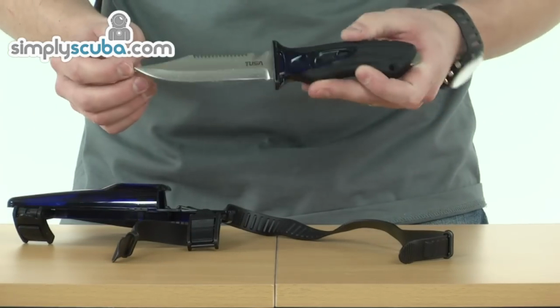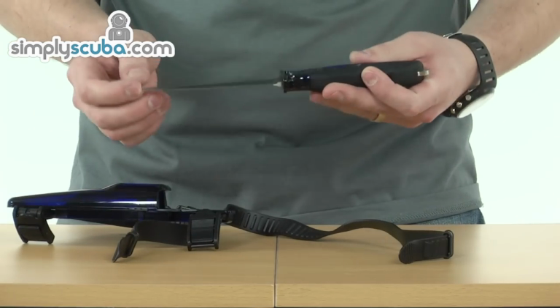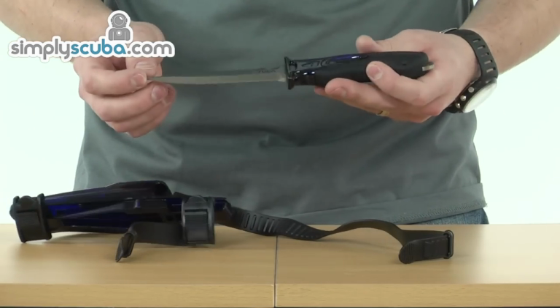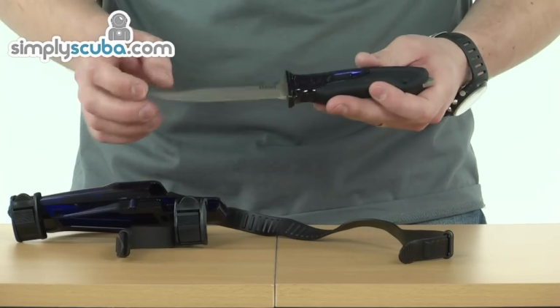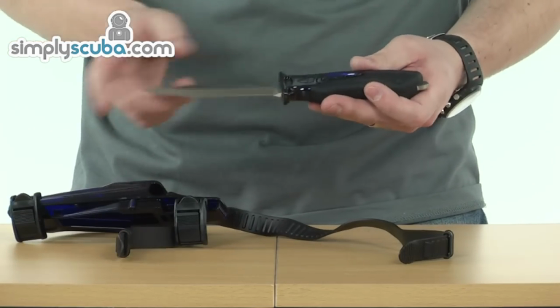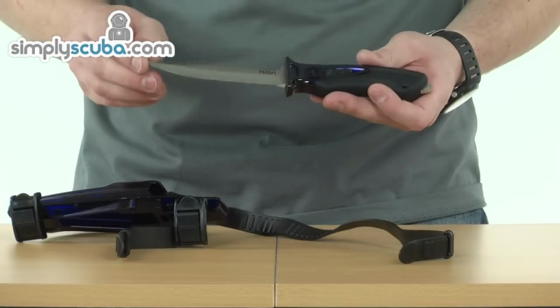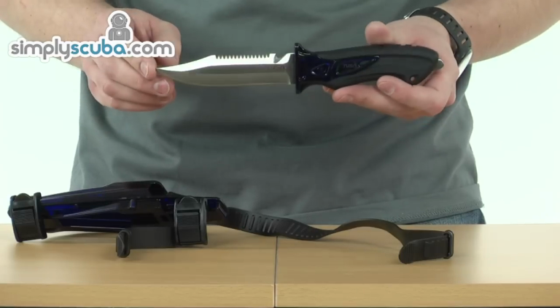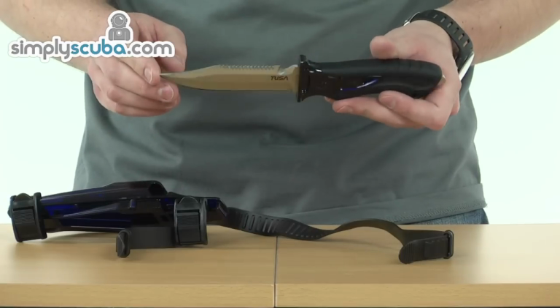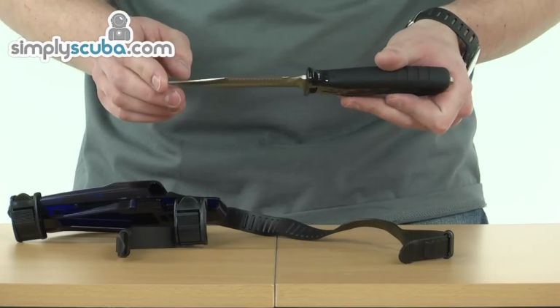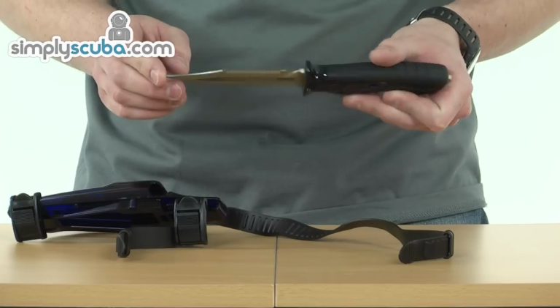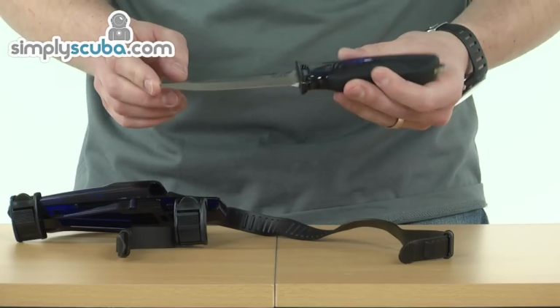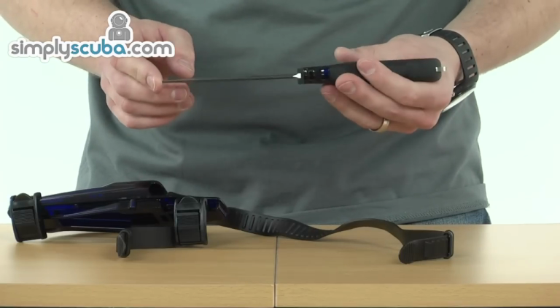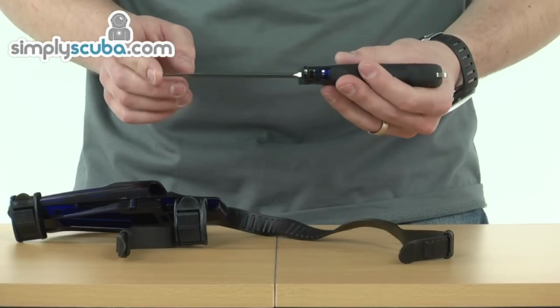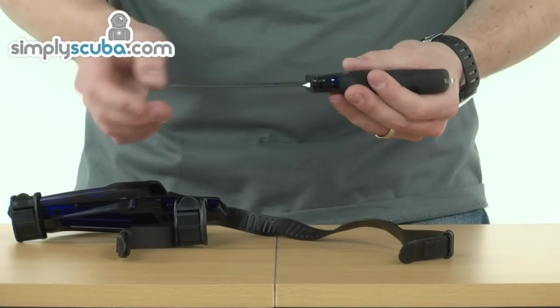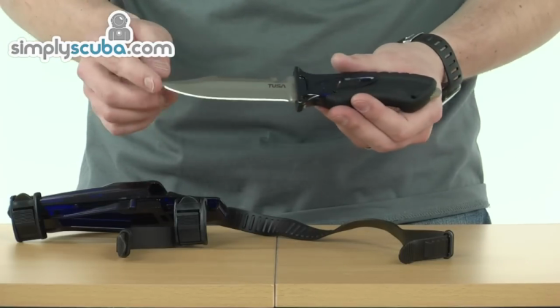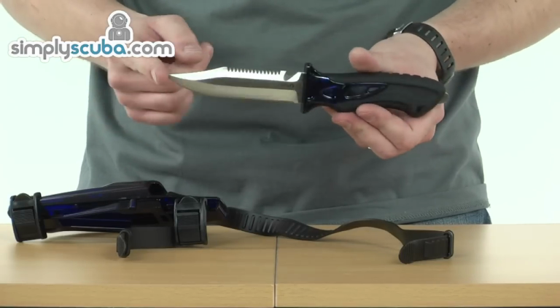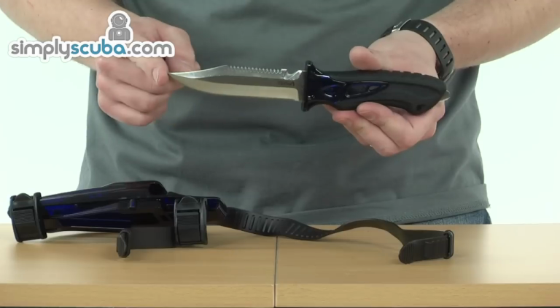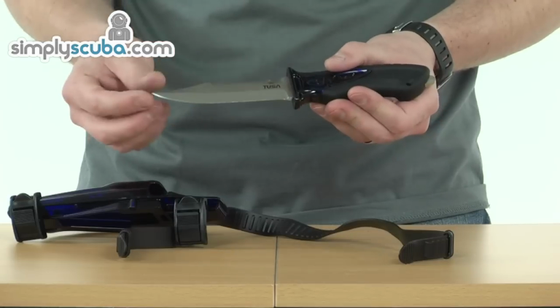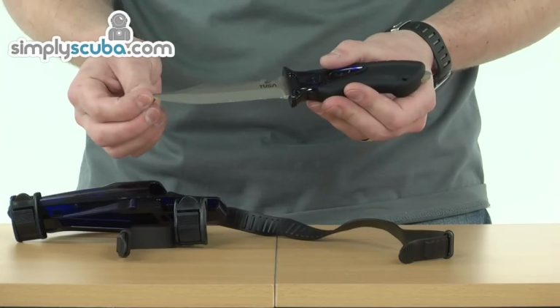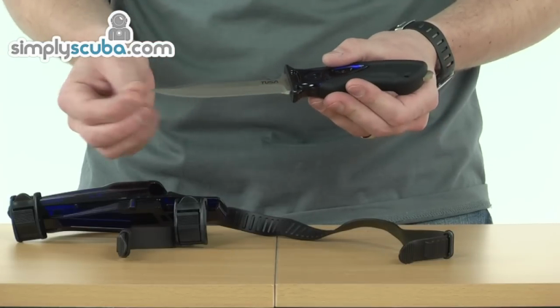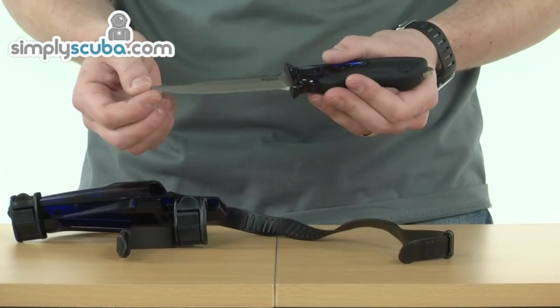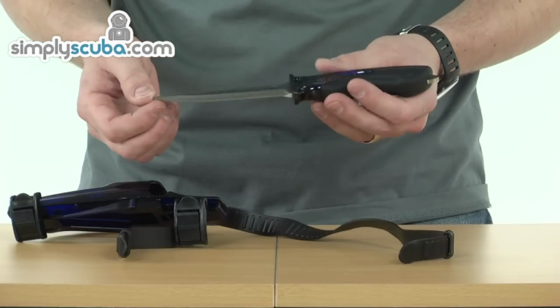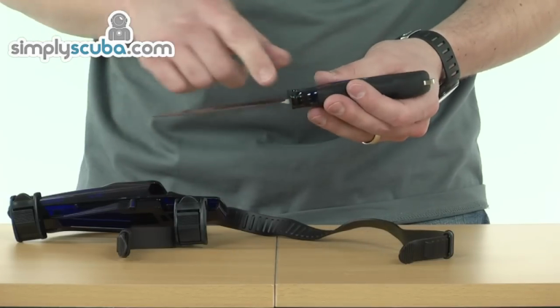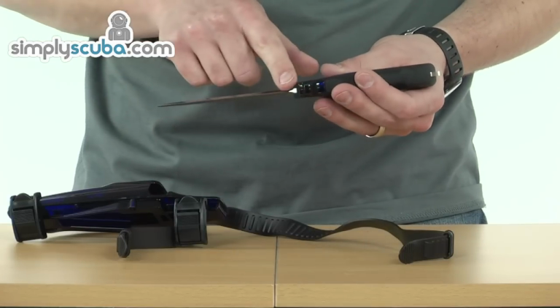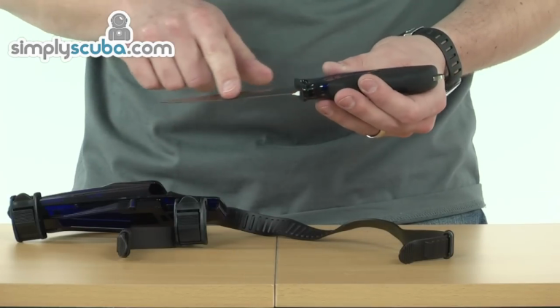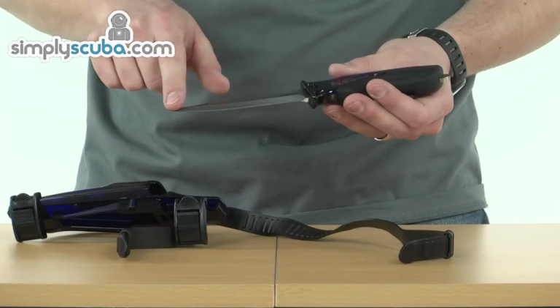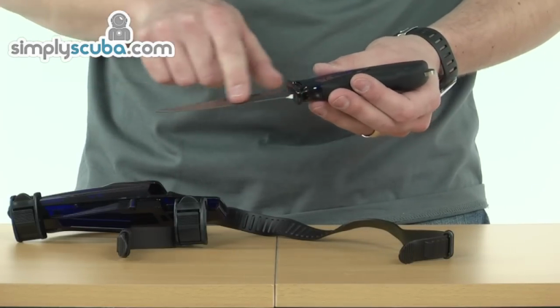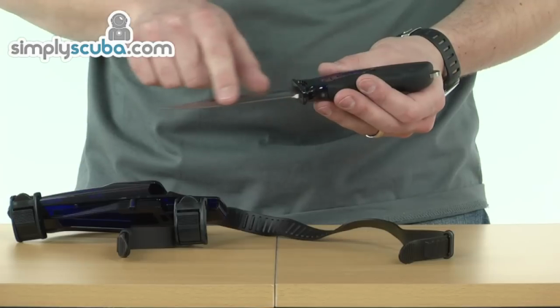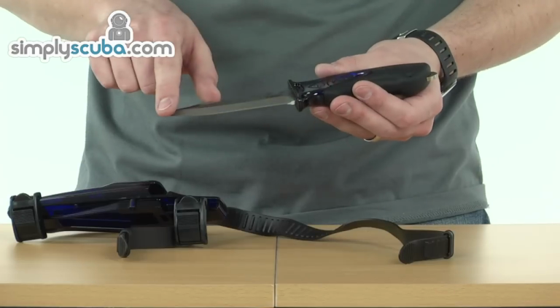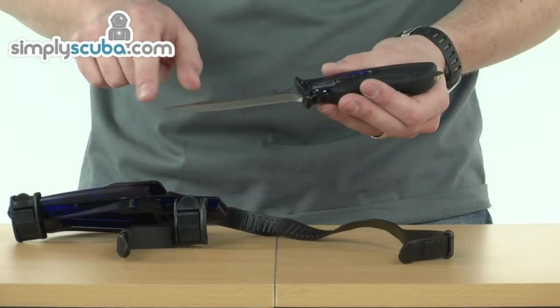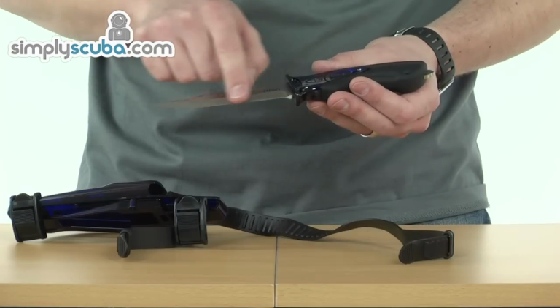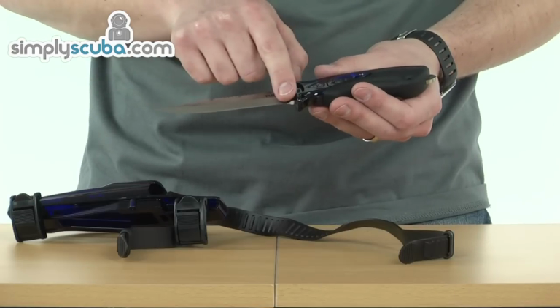It's a steel blade, great for rust prevention. As you can see, this one's the pointed tip, so it's got a nice short point on the end. We've got a standard blade all the way along the bottom.